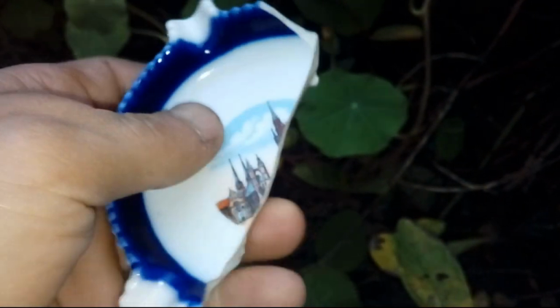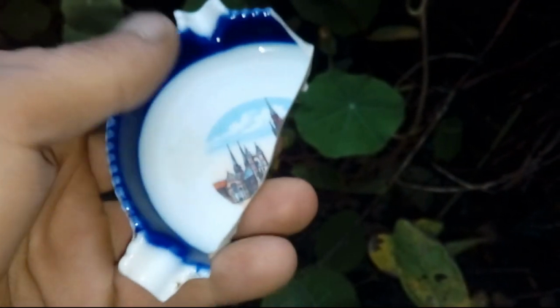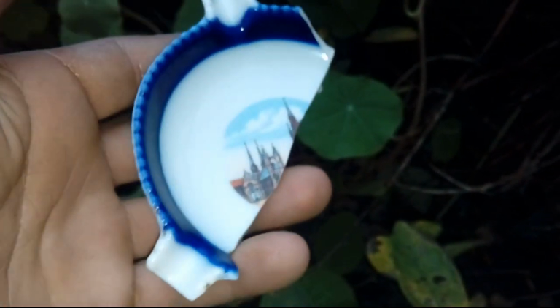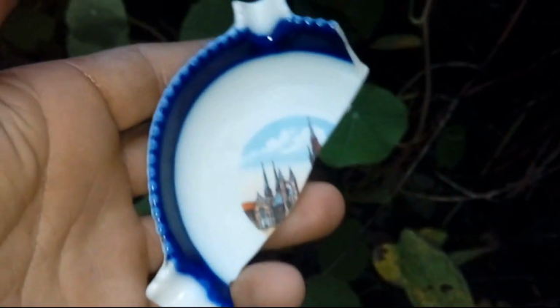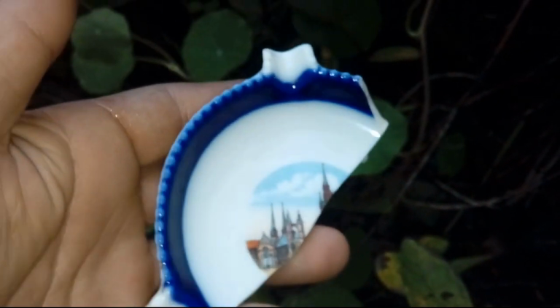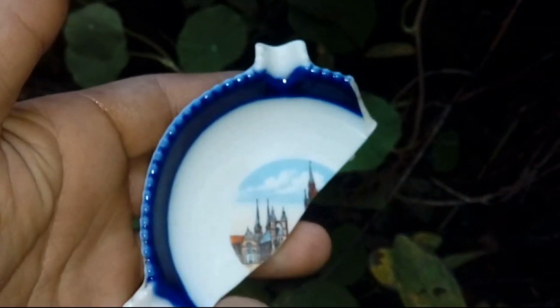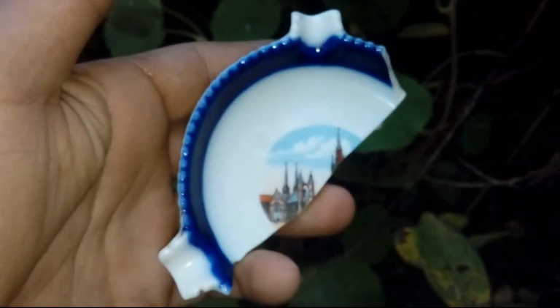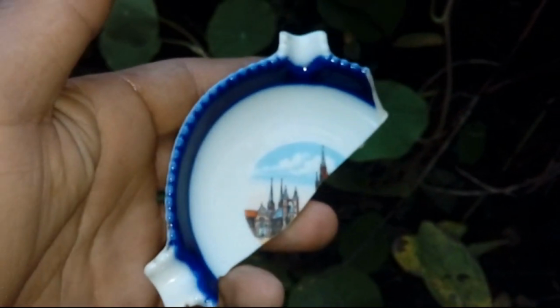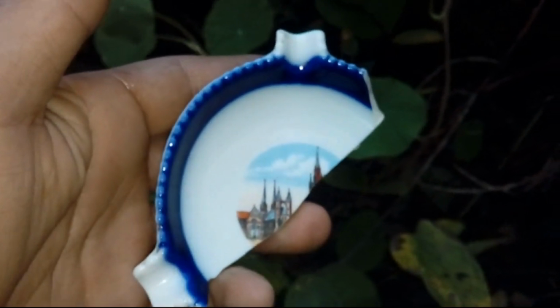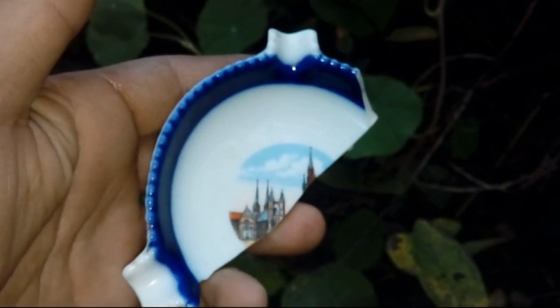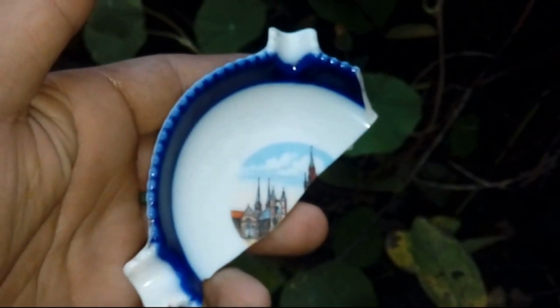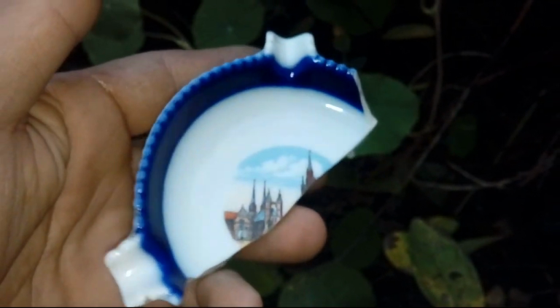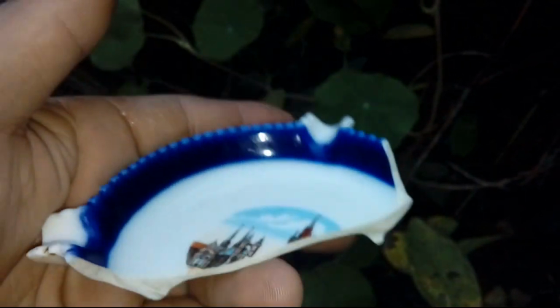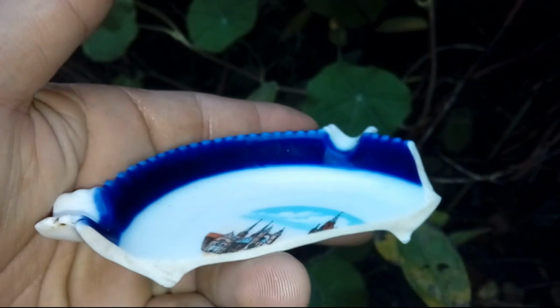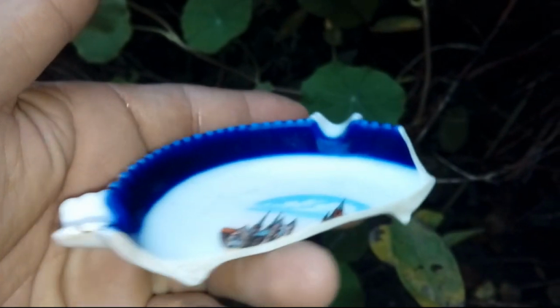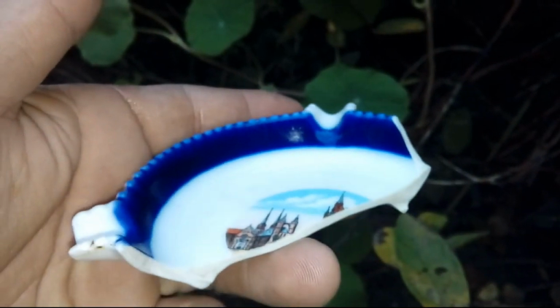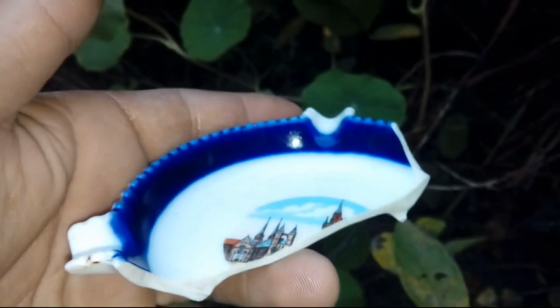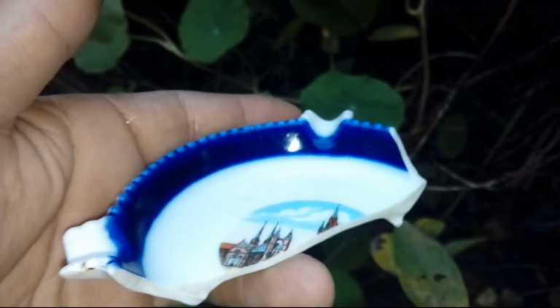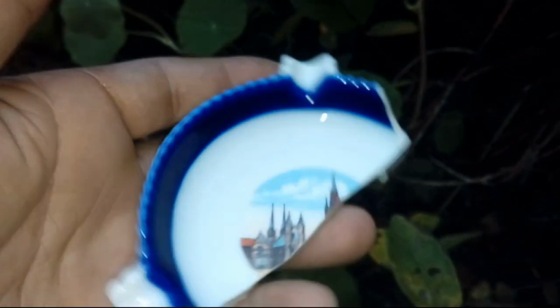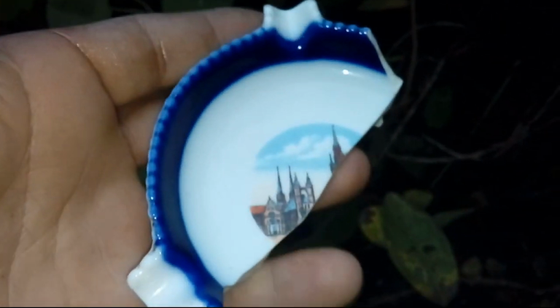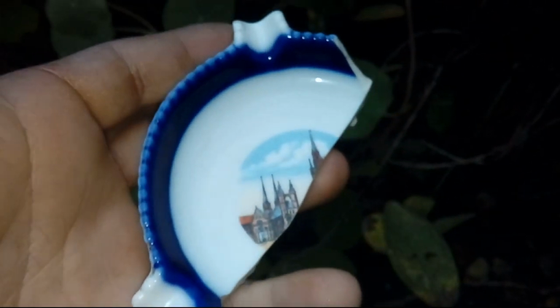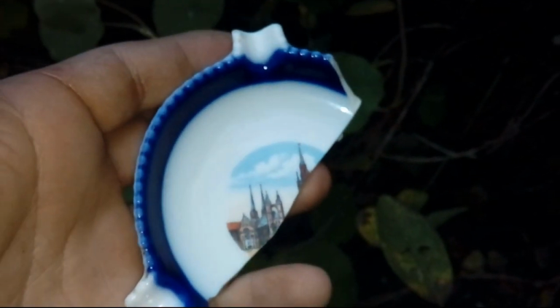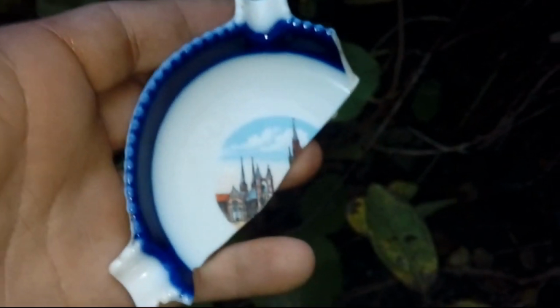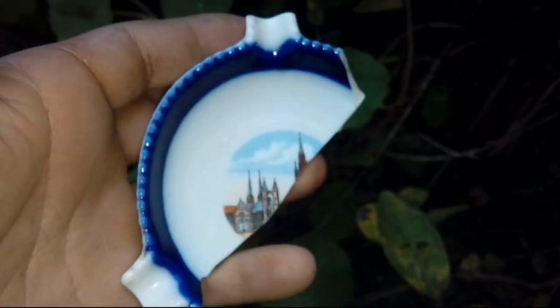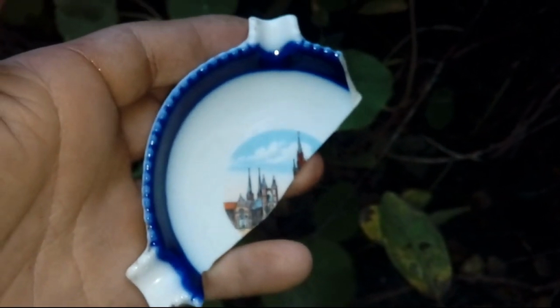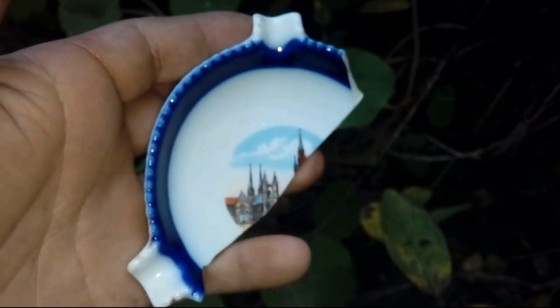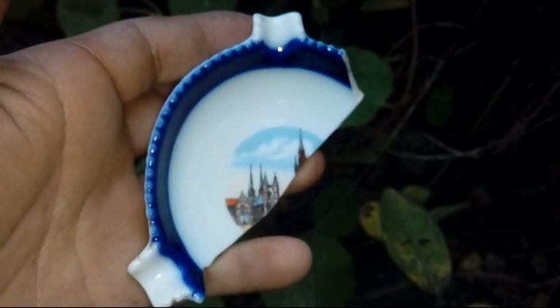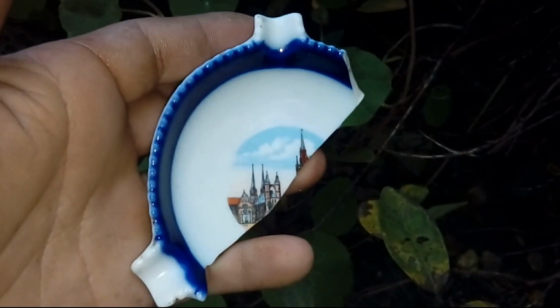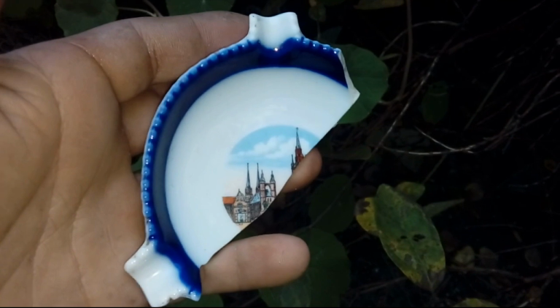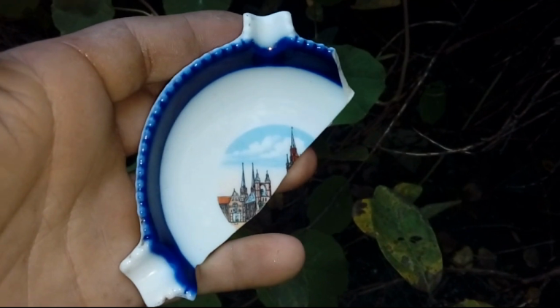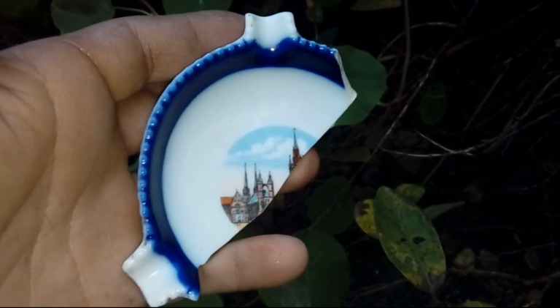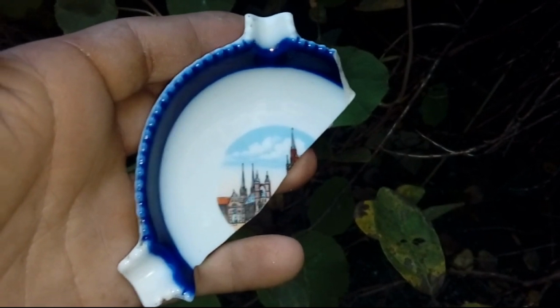Ładna popielniczka z panoramą Gdańska, prawdopodobnie. Z lat dwudziestych. No pewnie tak. Była ładna.